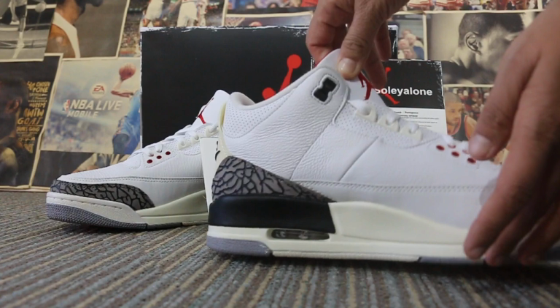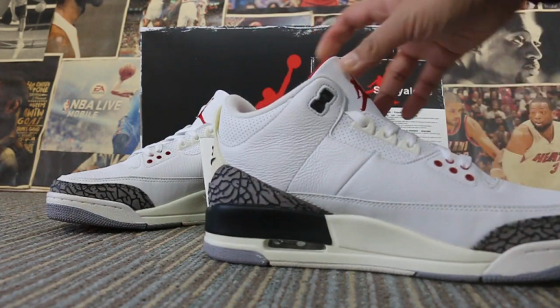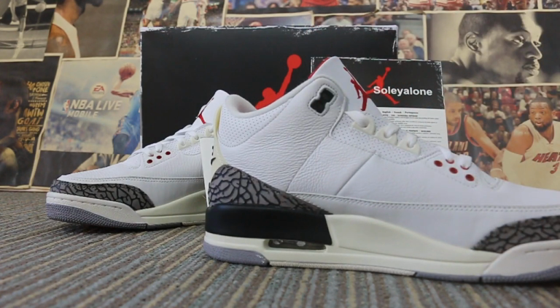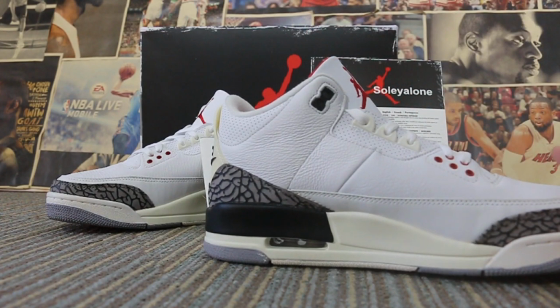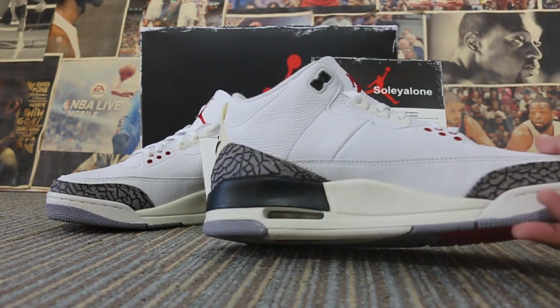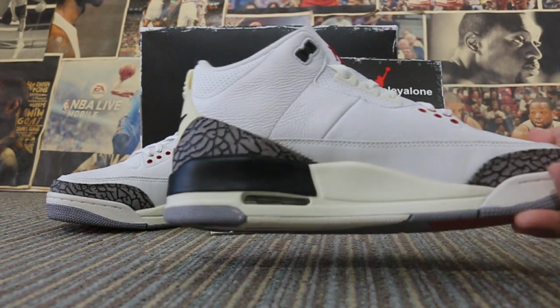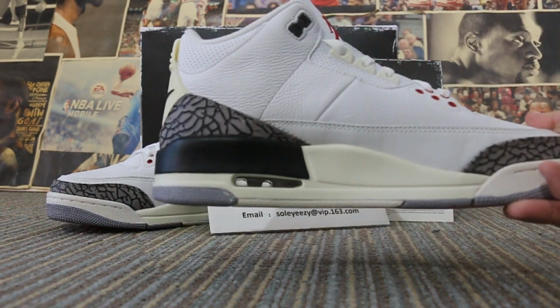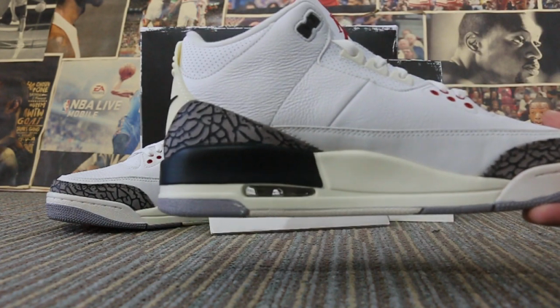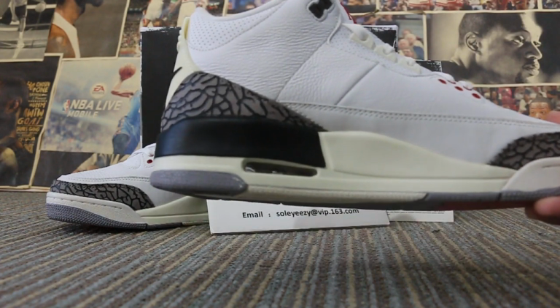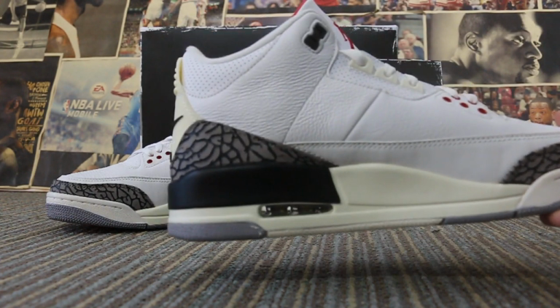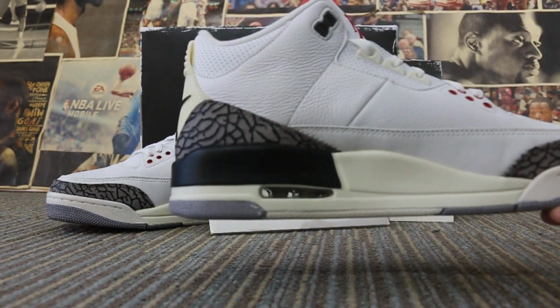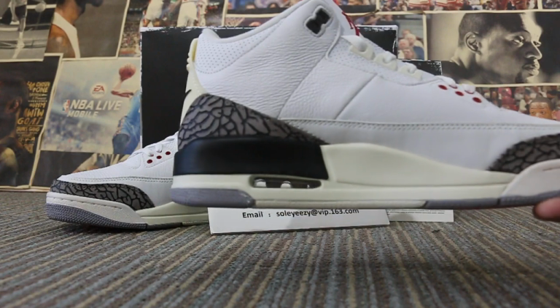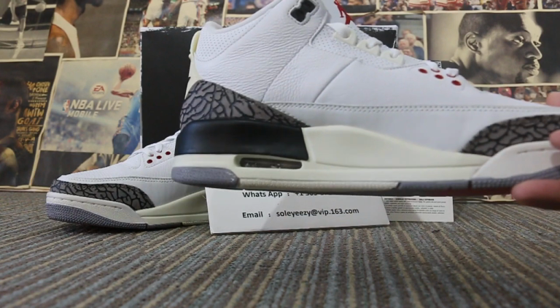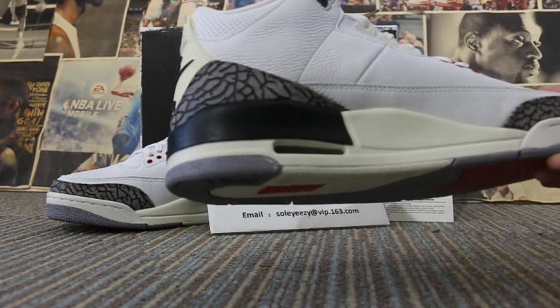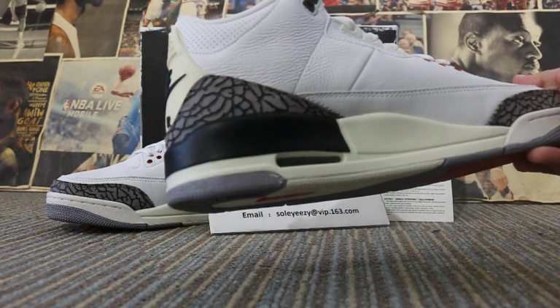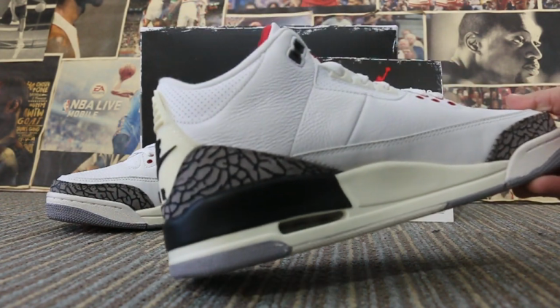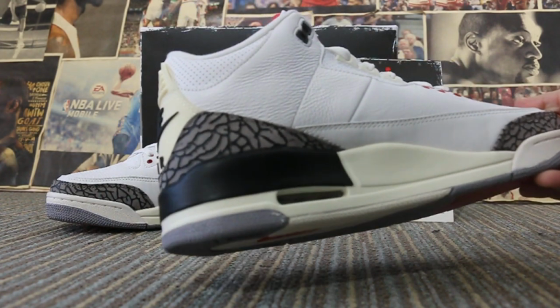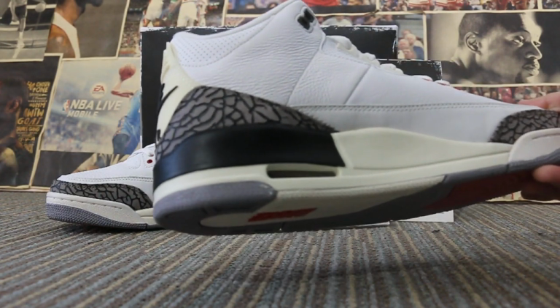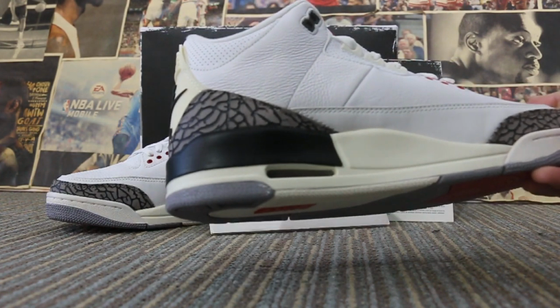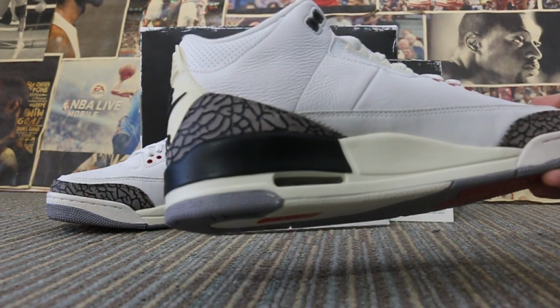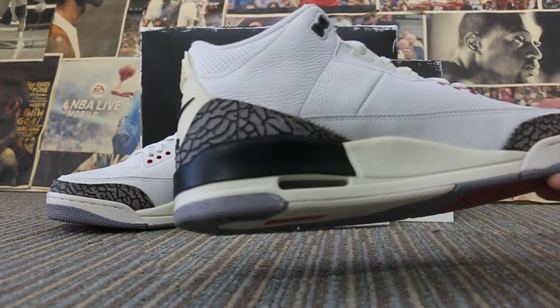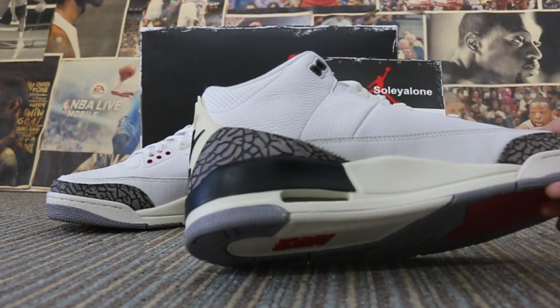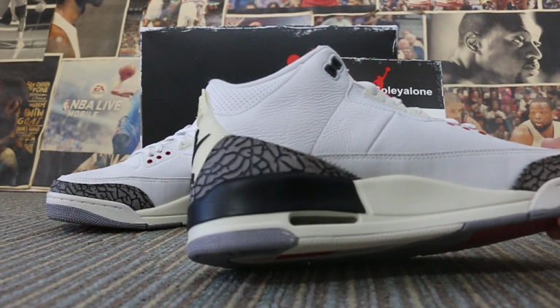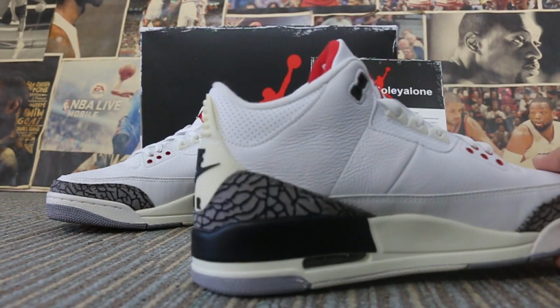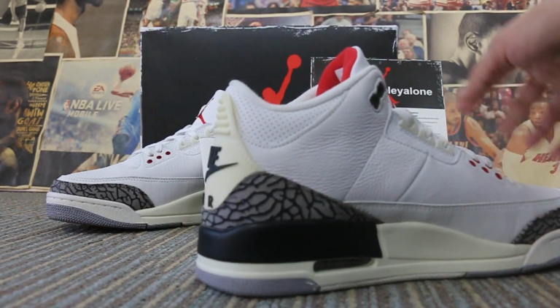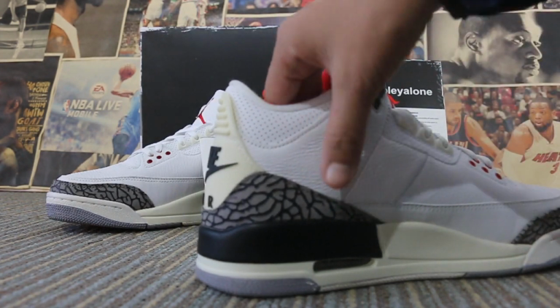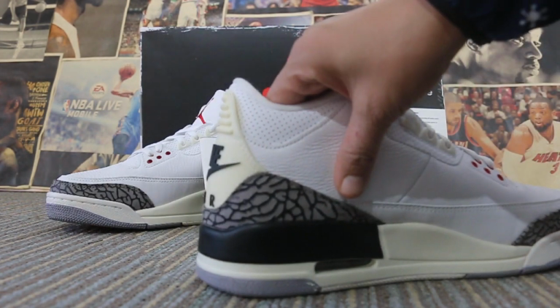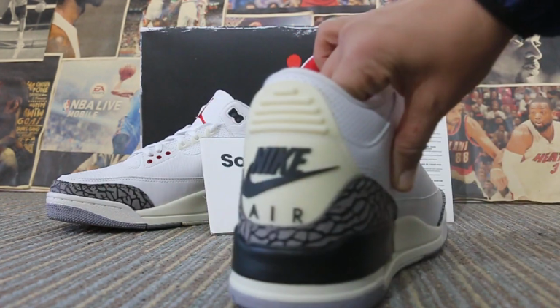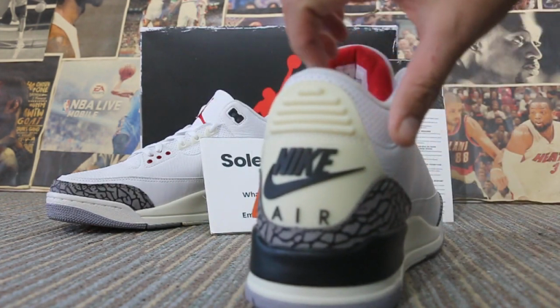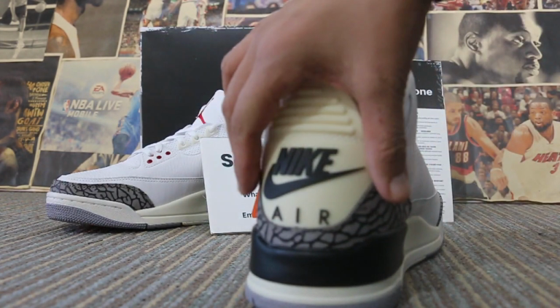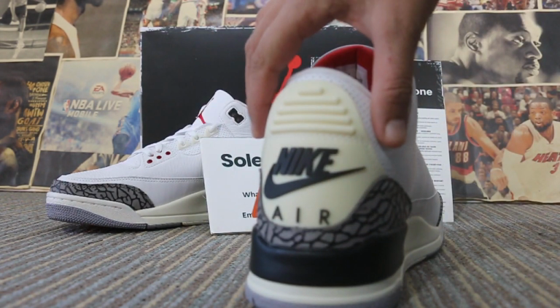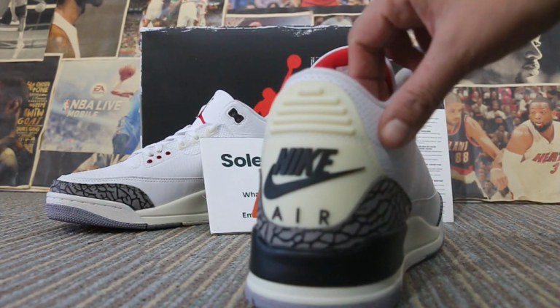And then the sides of the shoes, just one color on the shoulders. Different paint finish. Cement texture all around the back and the sides.